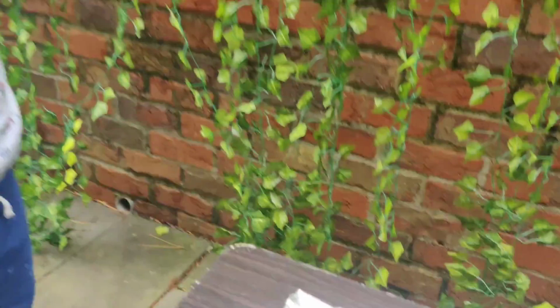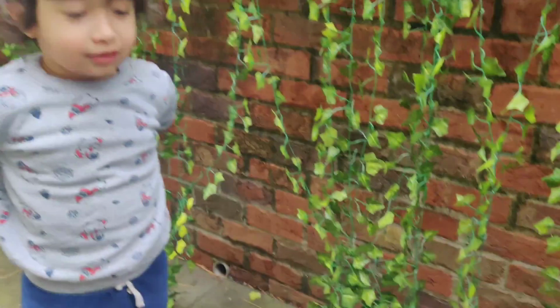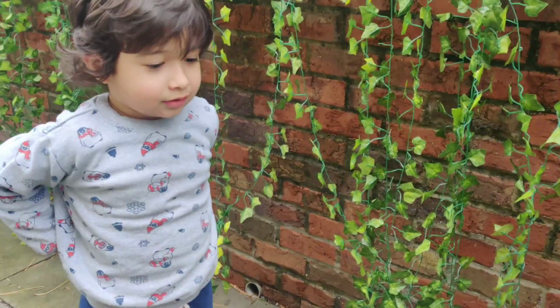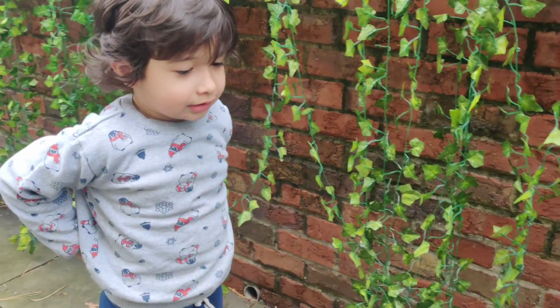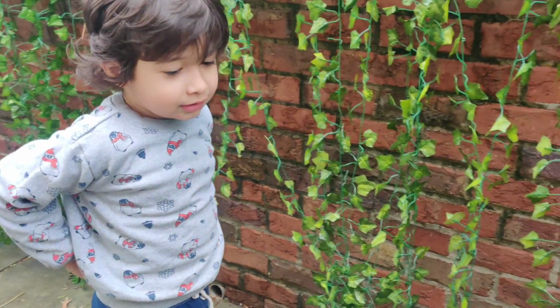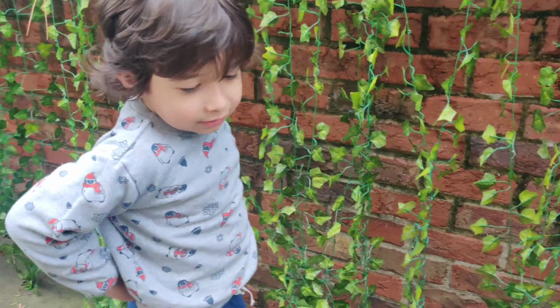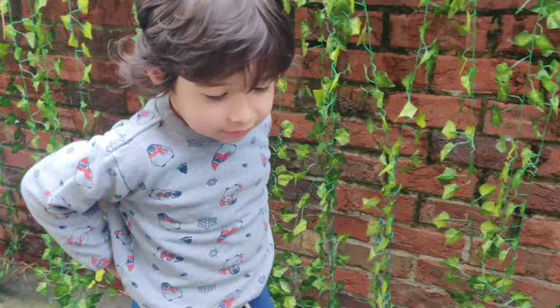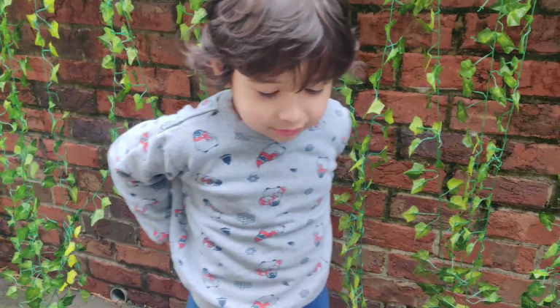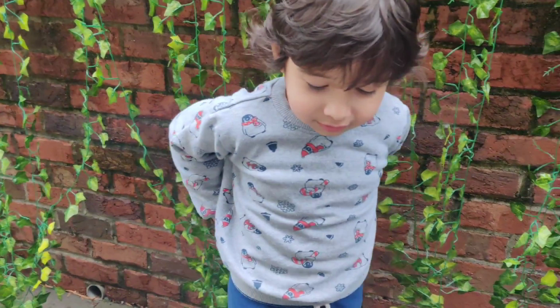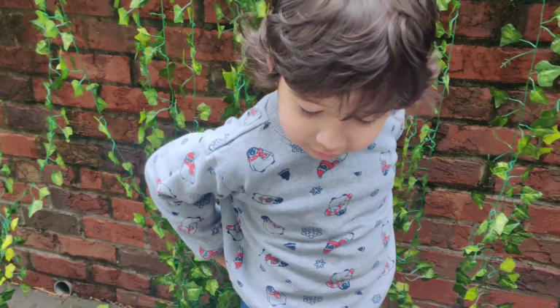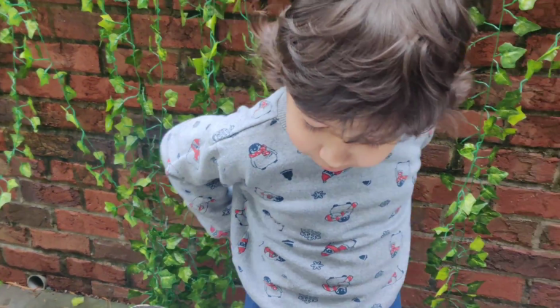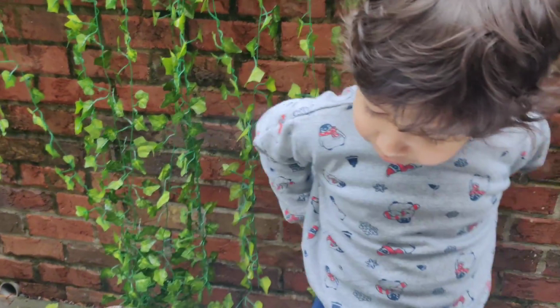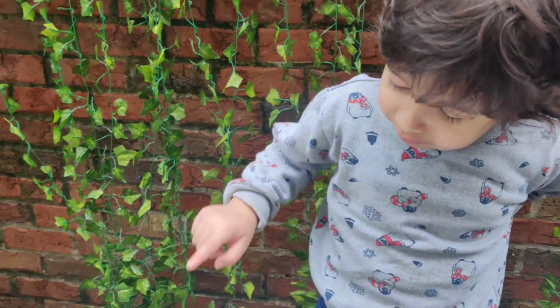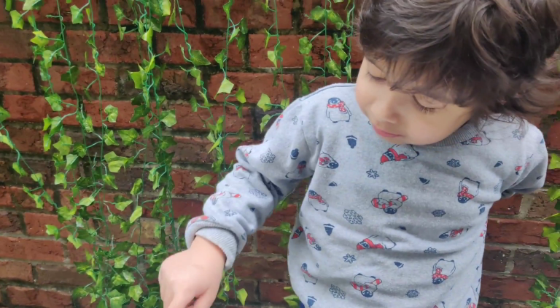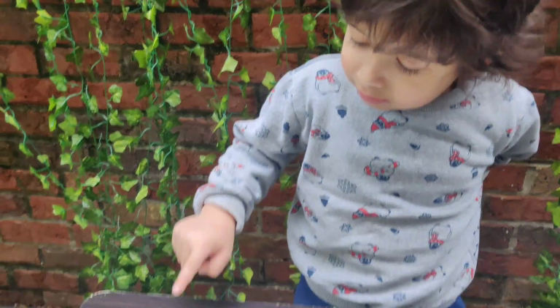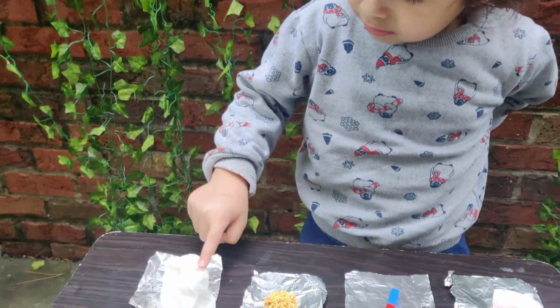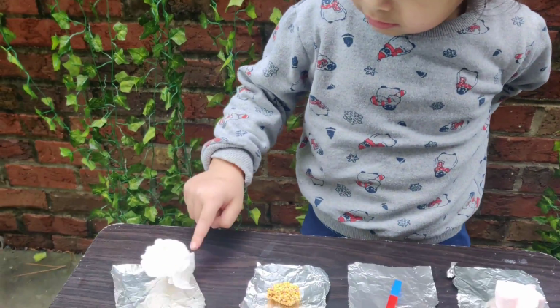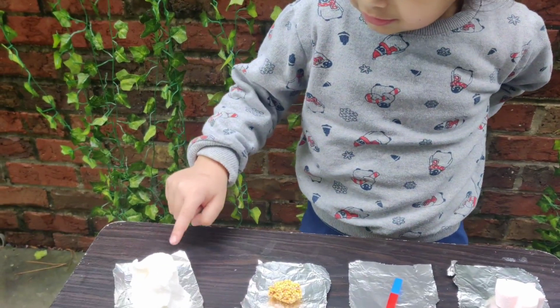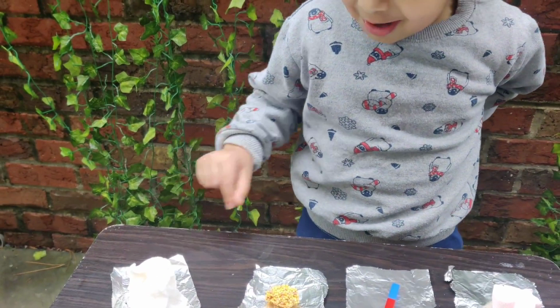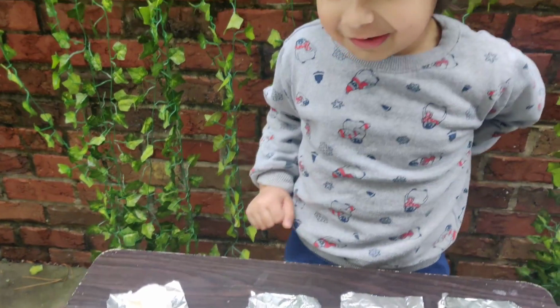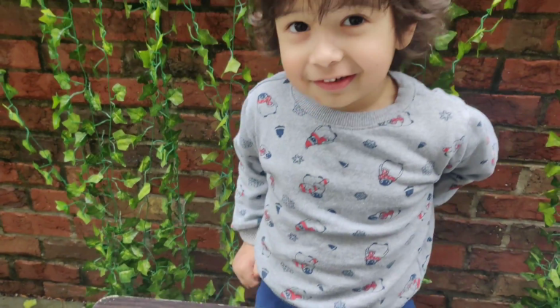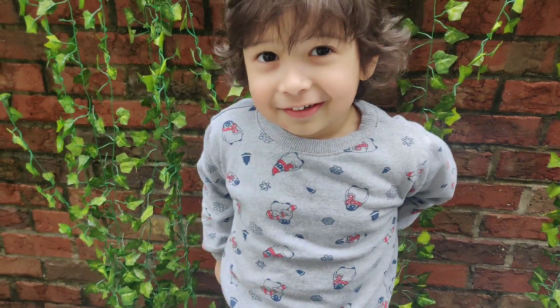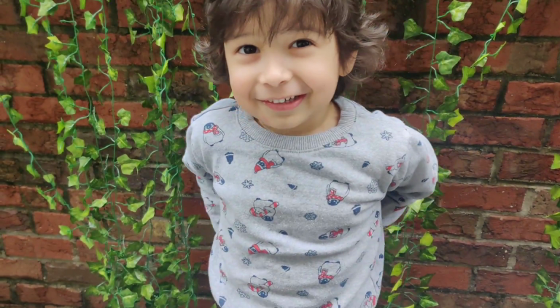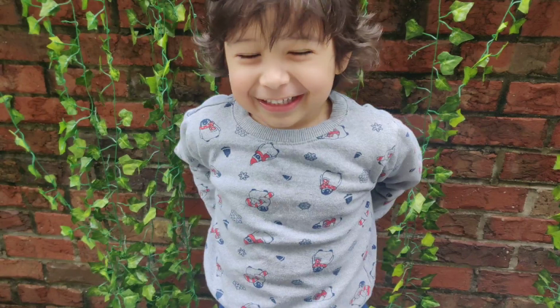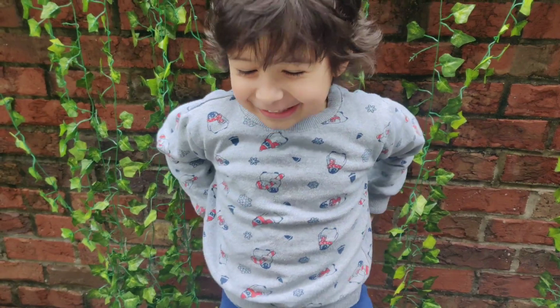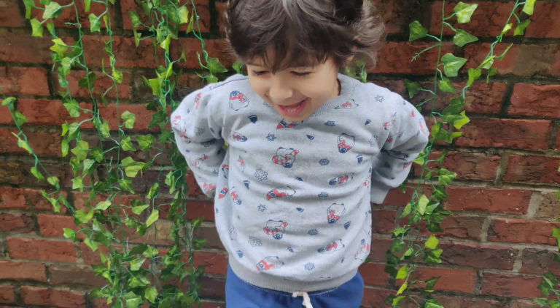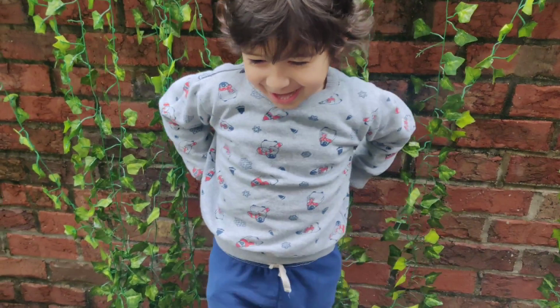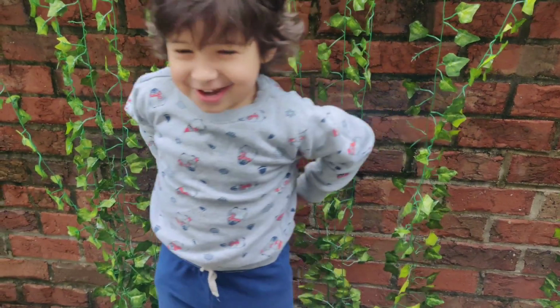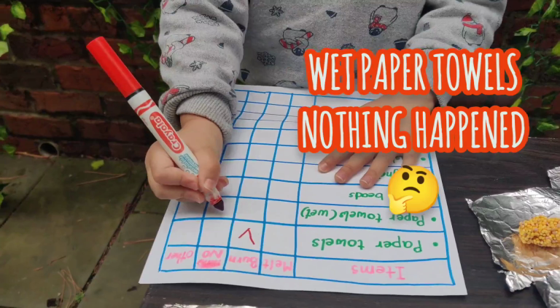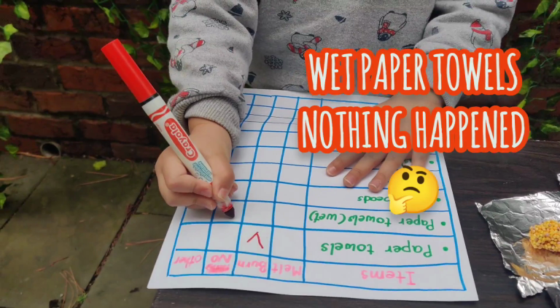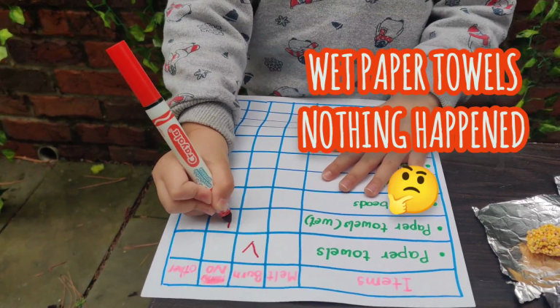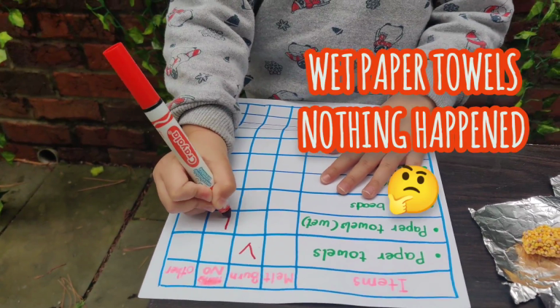Anything happen to the wet towel? No! Nothing happened? You got fire! Yeah!